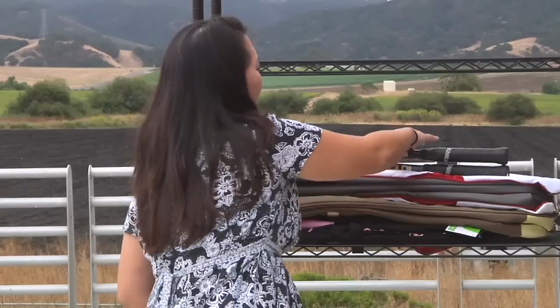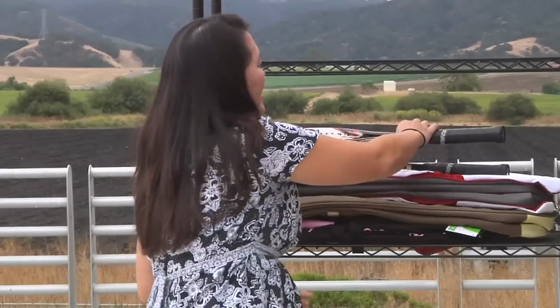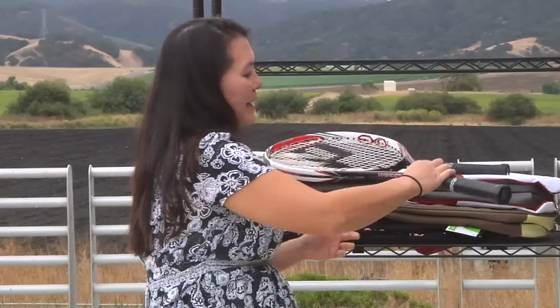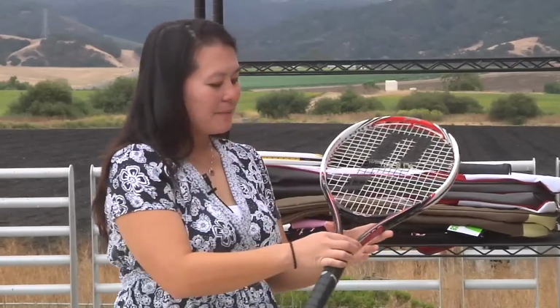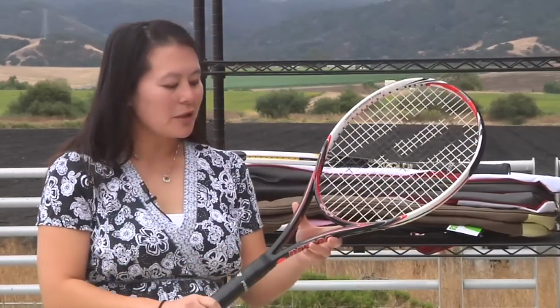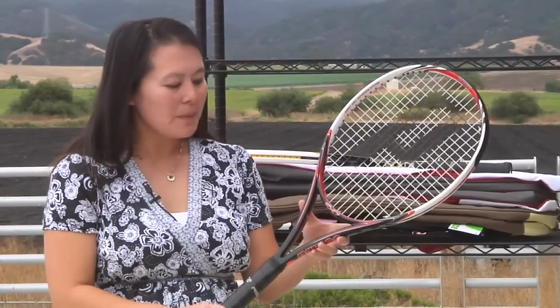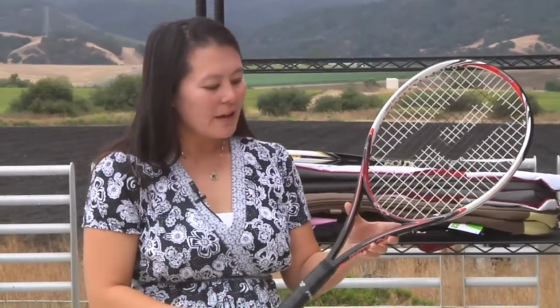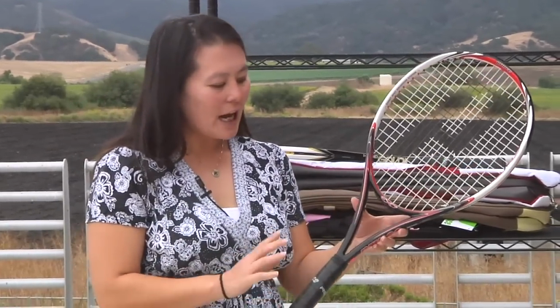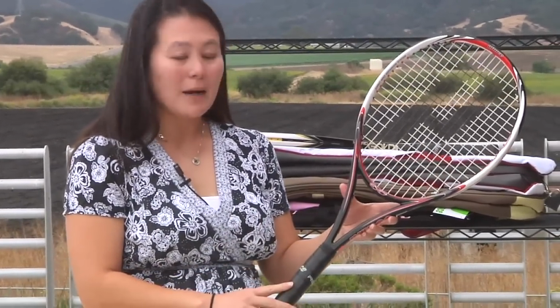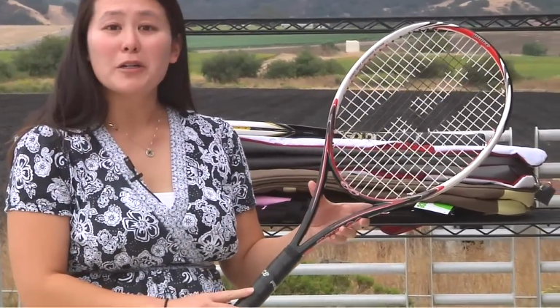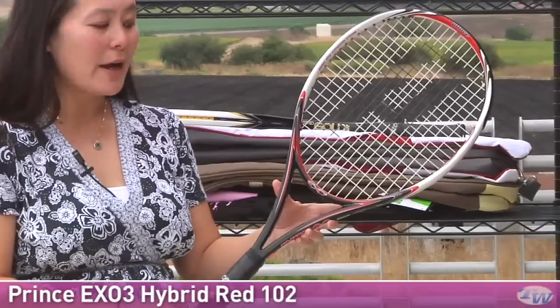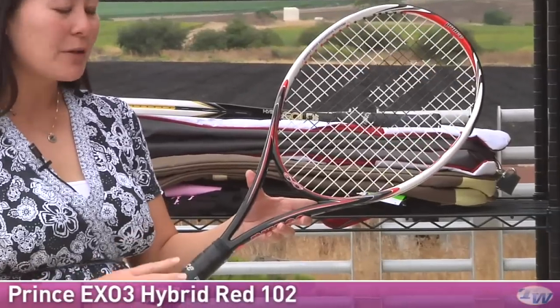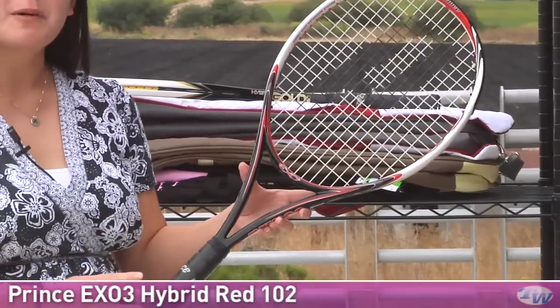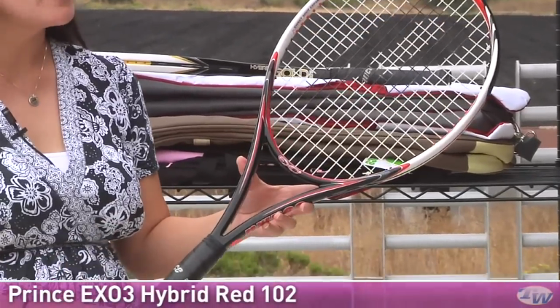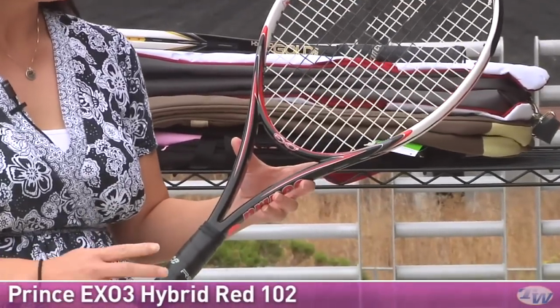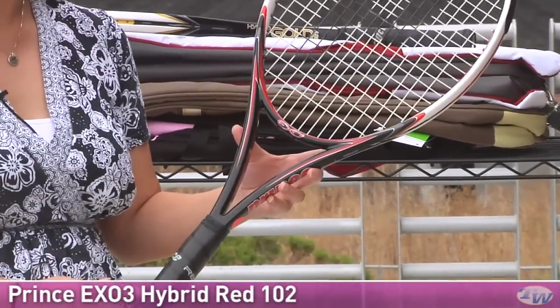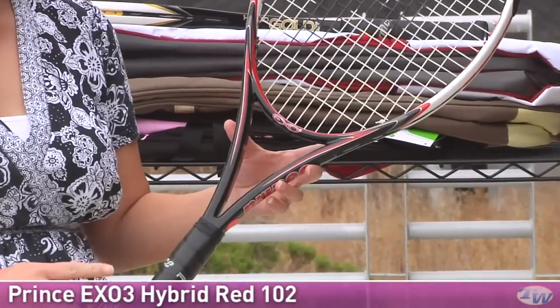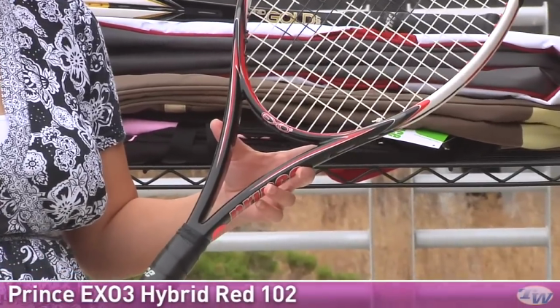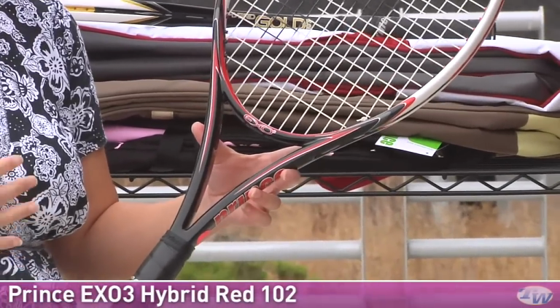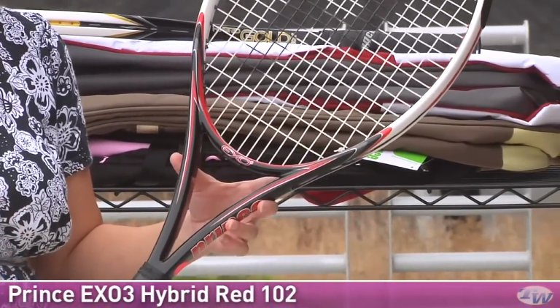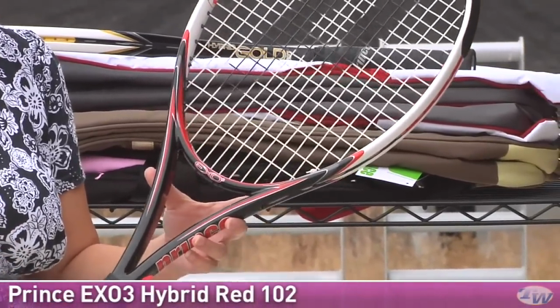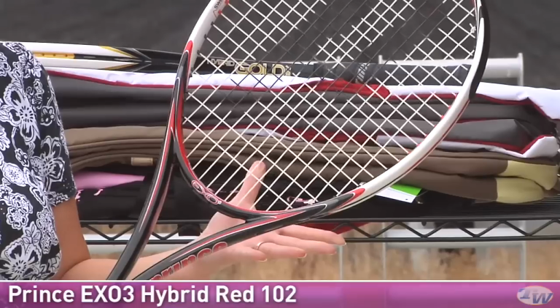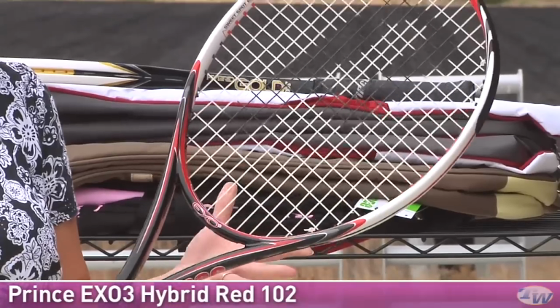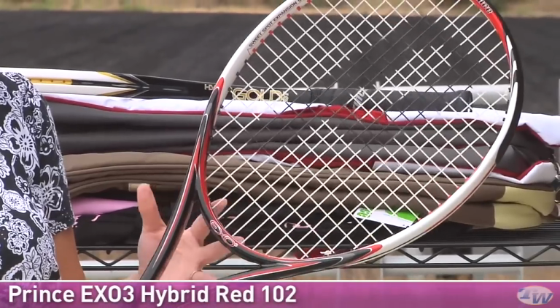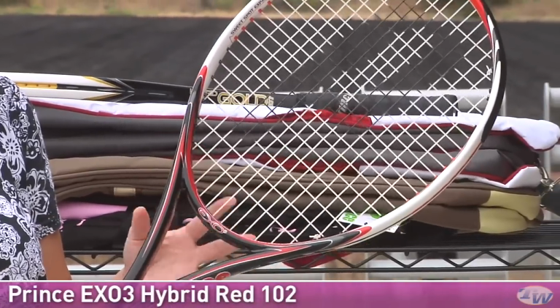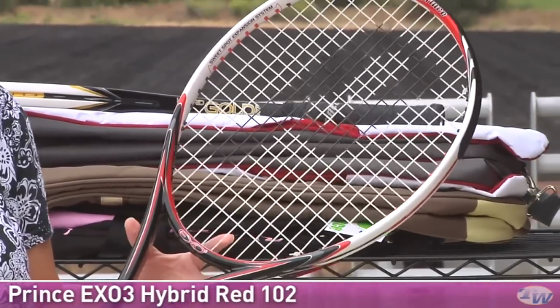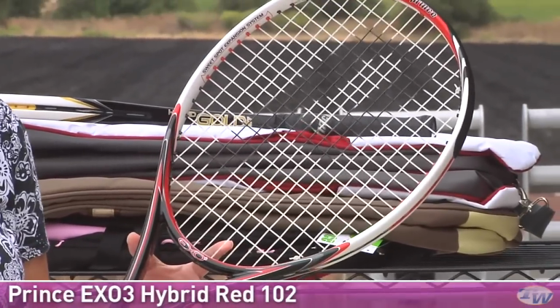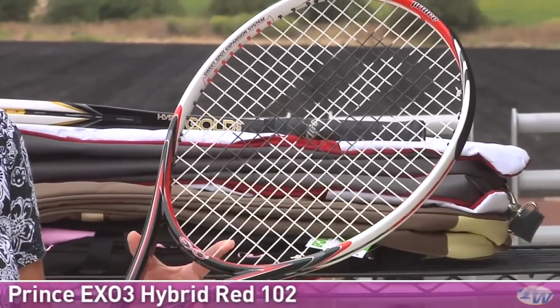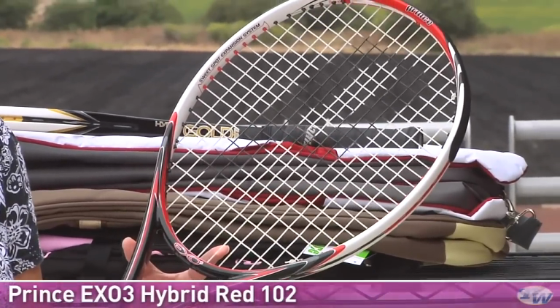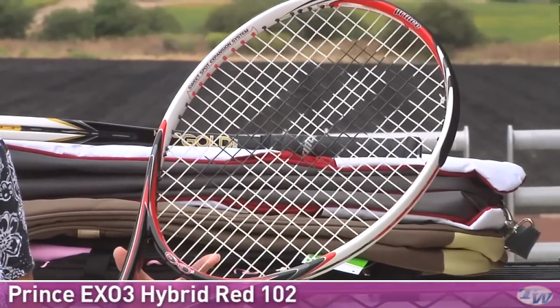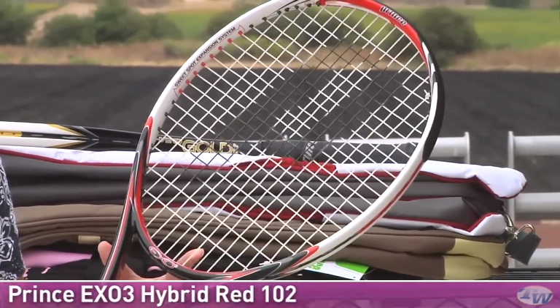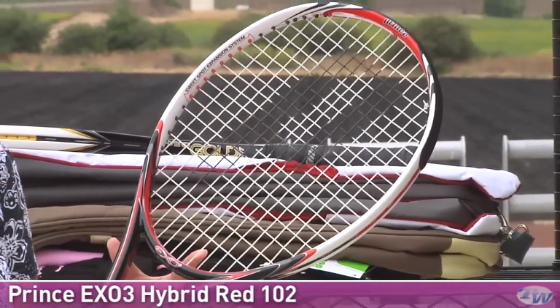These next two rackets I'm showing you are the Hybrid Red 102 and the Hybrid Gold 107. Currently, Prince is running a special: through October 15th, if you purchase either of these hybrid rackets, you're going to get a free three pack and four cans of balls.